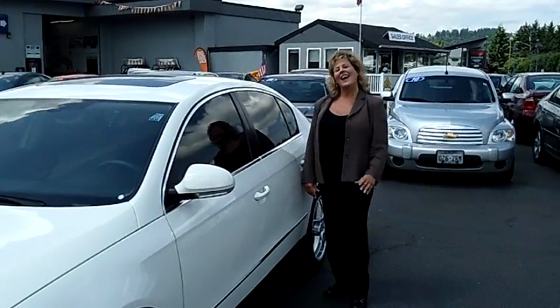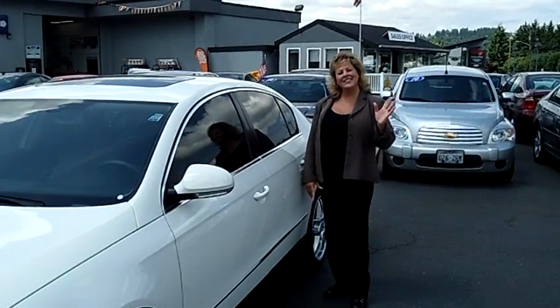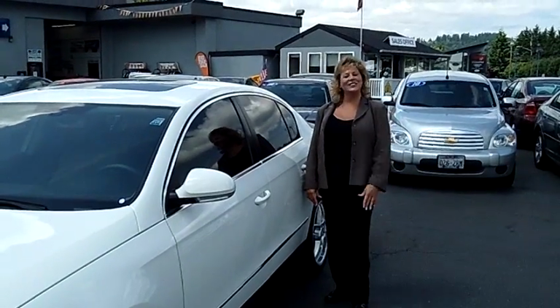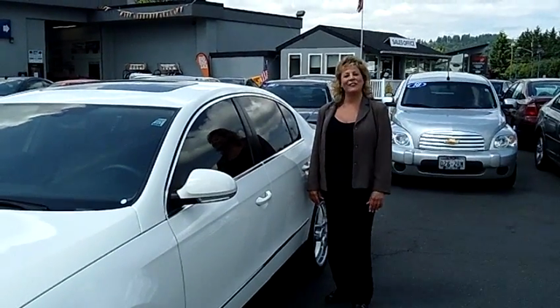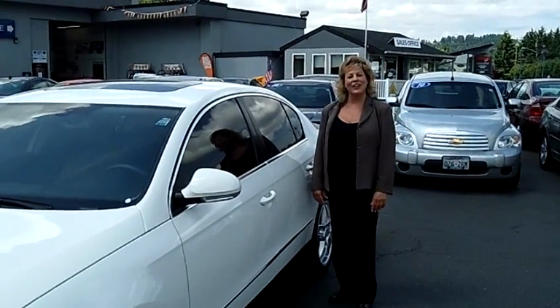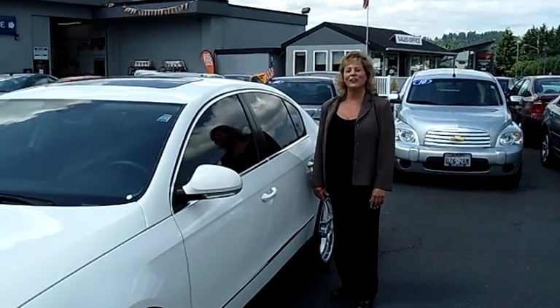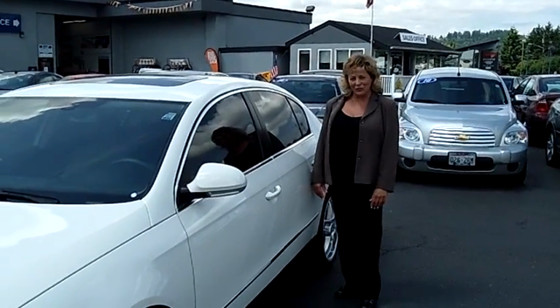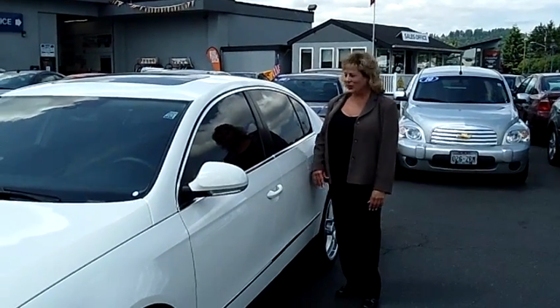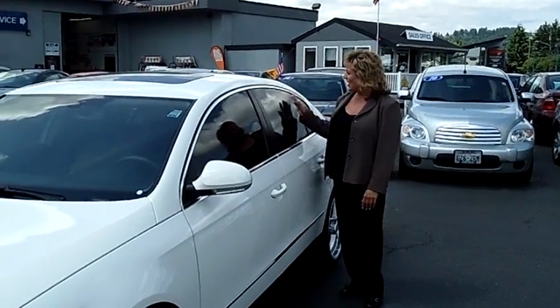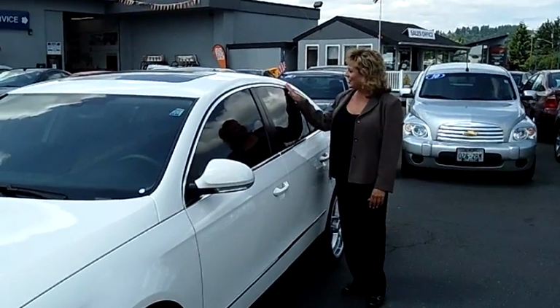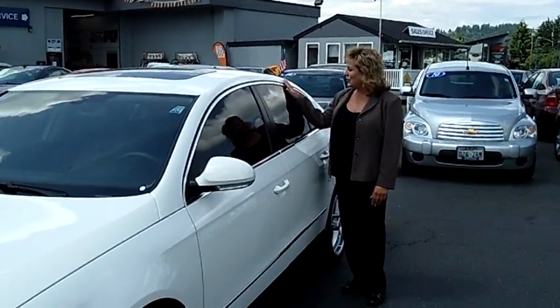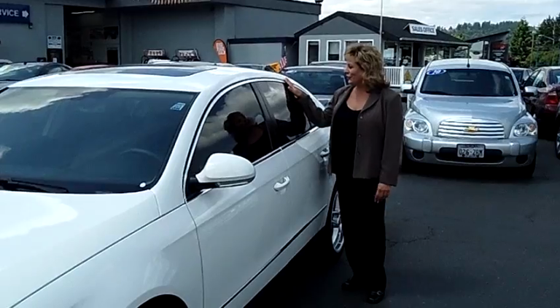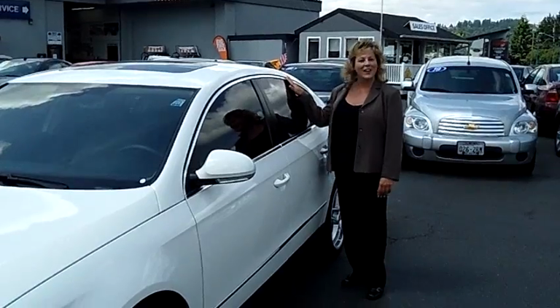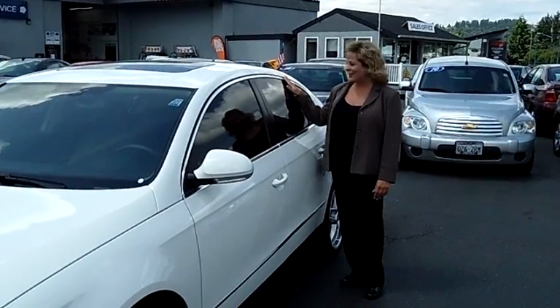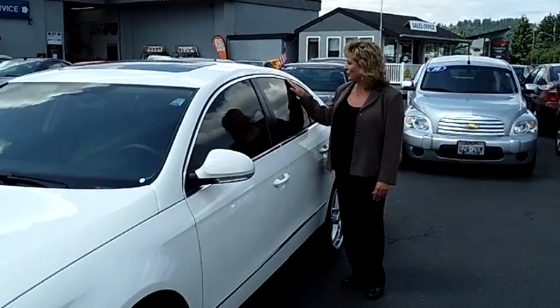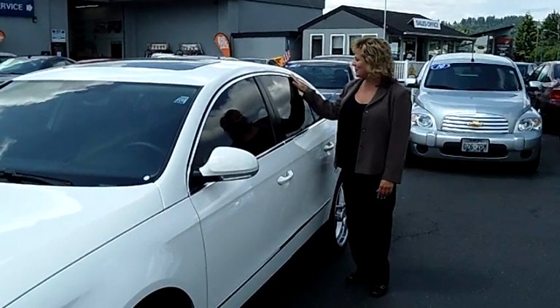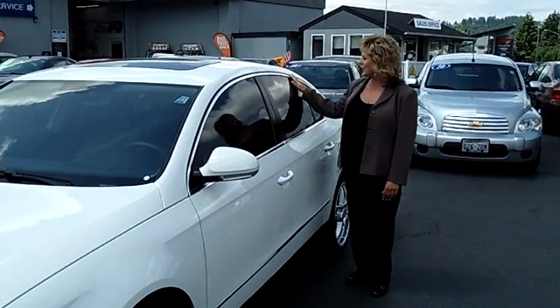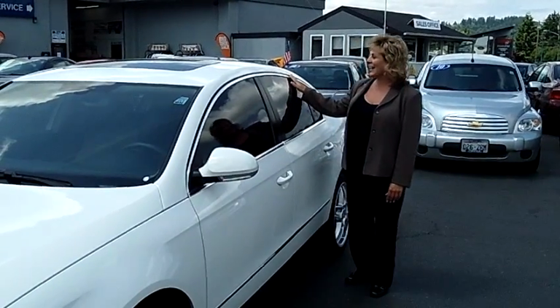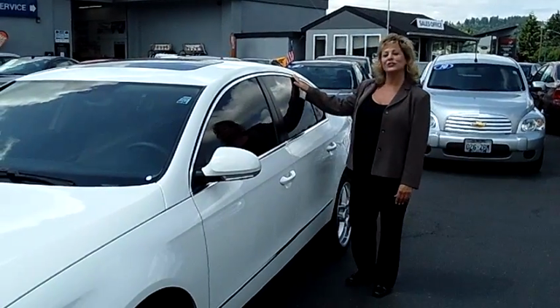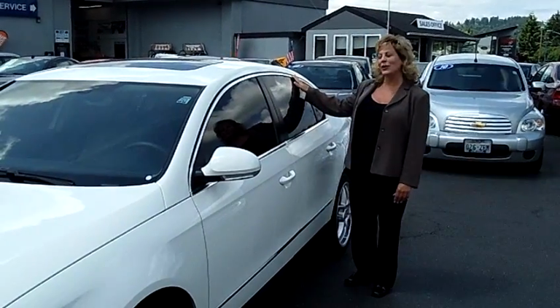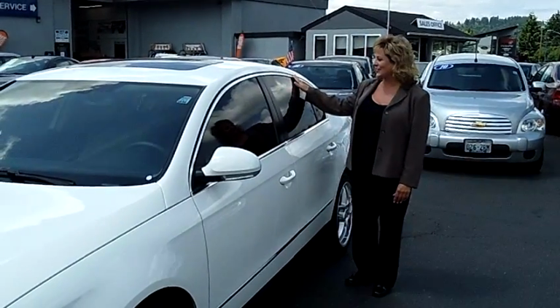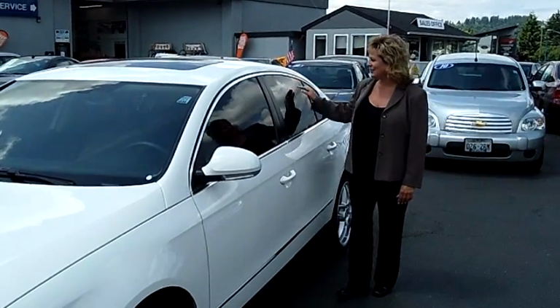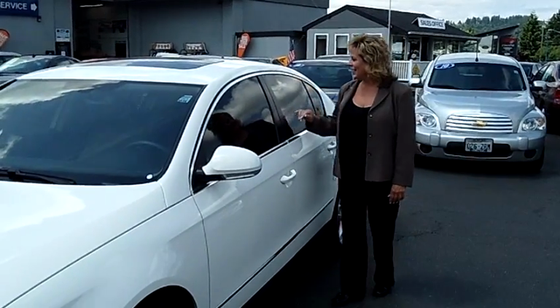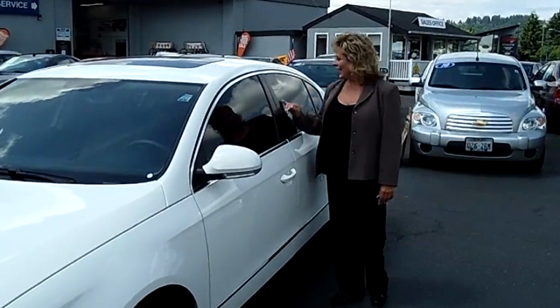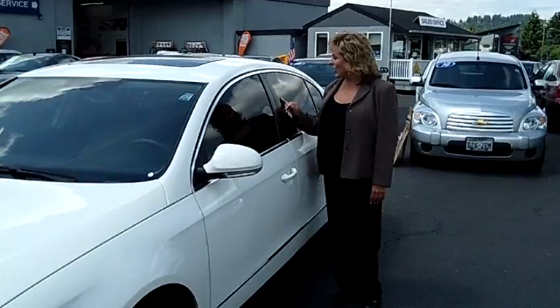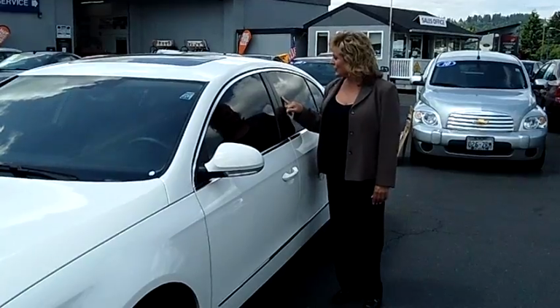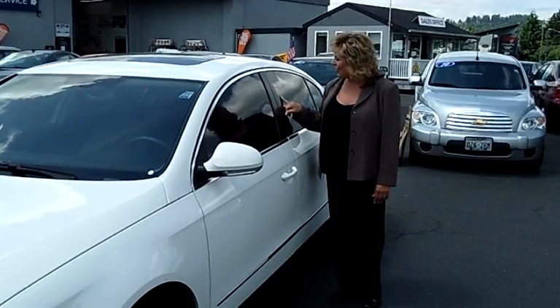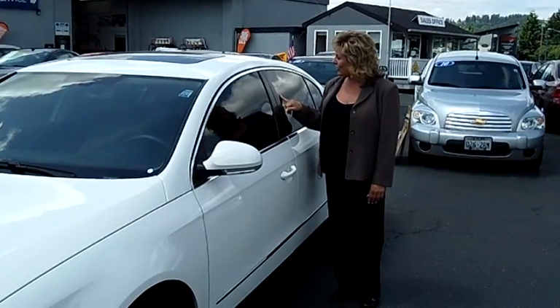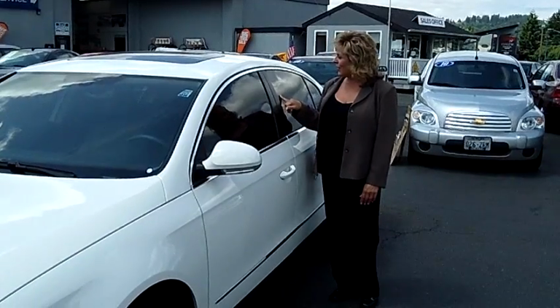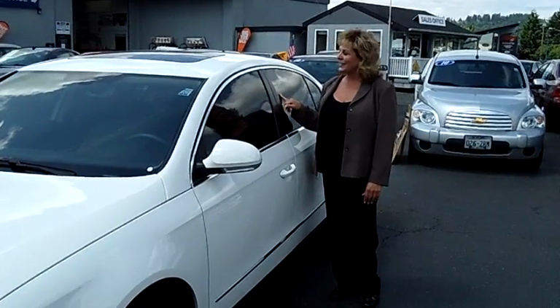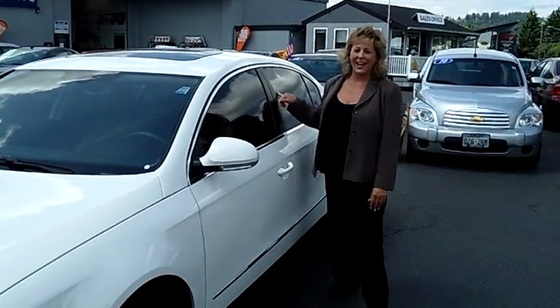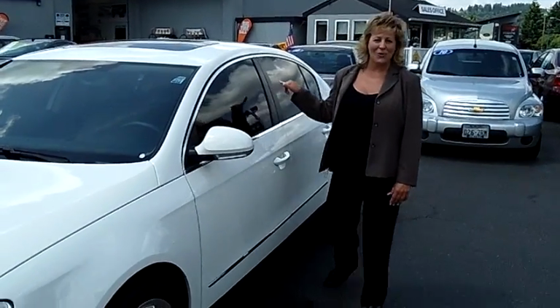Hi, this is Tara at ScarFord, here for your virtual tour of this beautiful 2008 Volkswagen Passat sedan 2.0T, and the stock number is L31791.